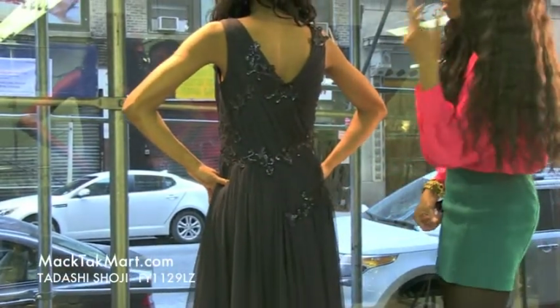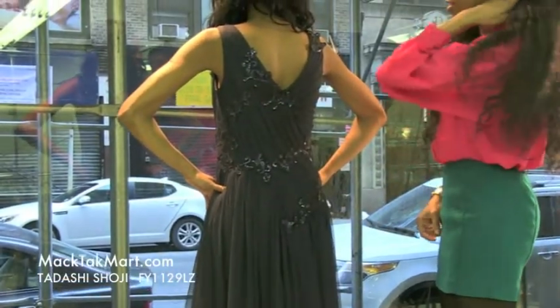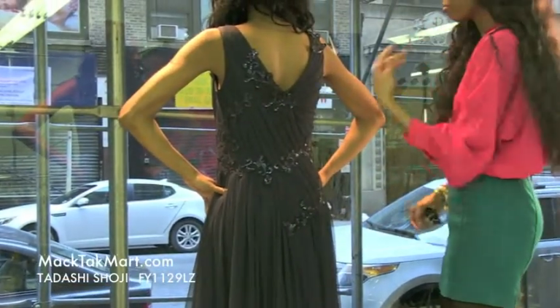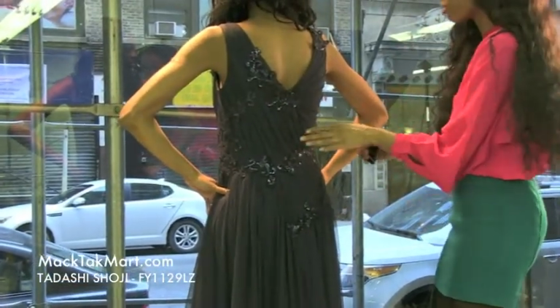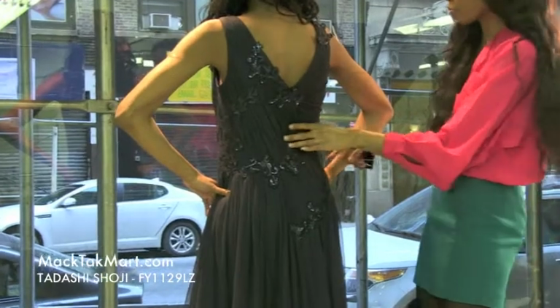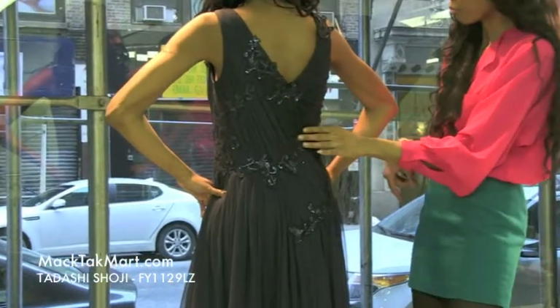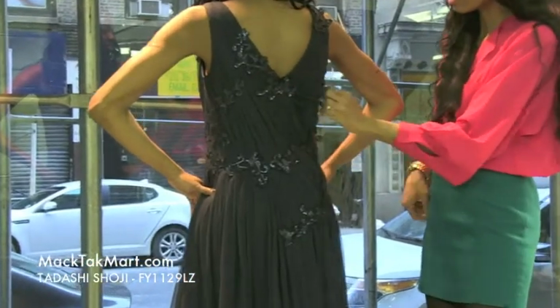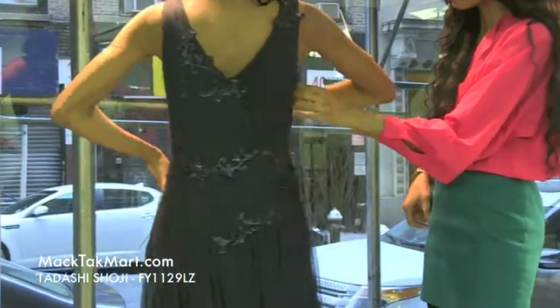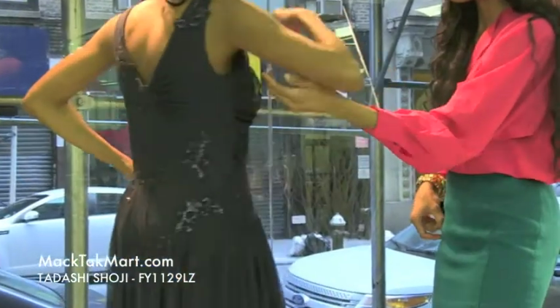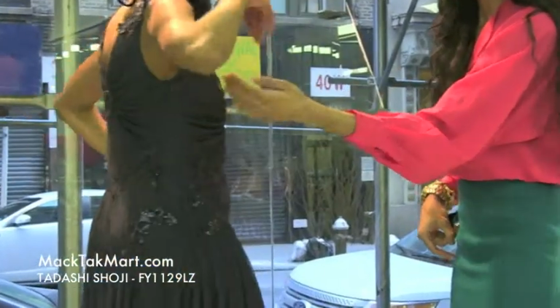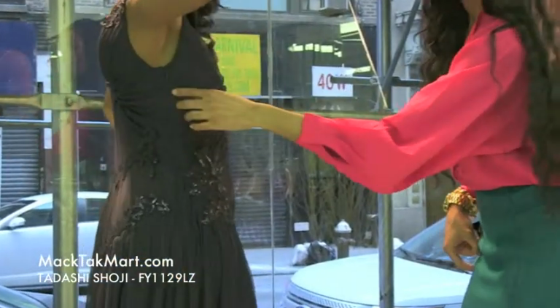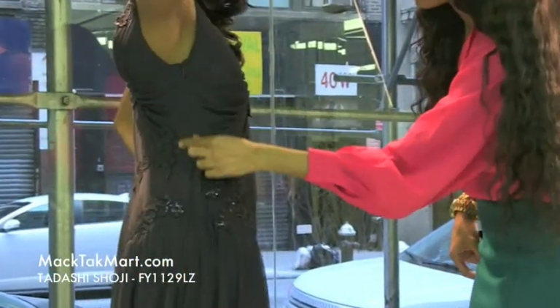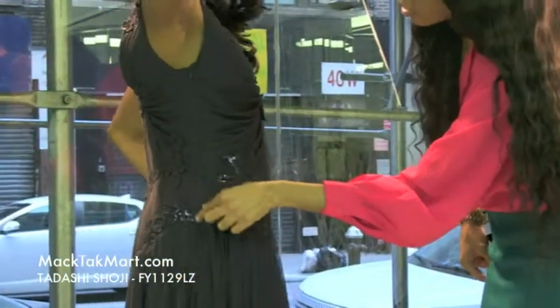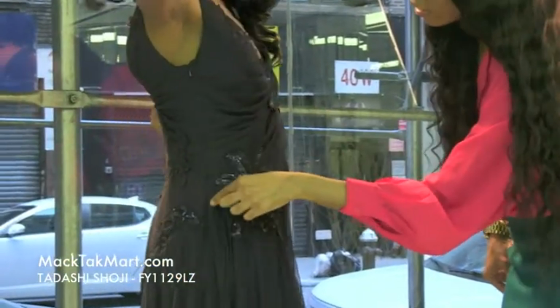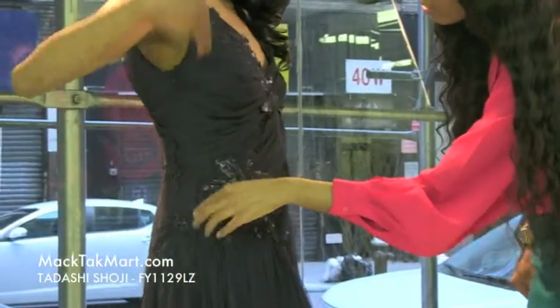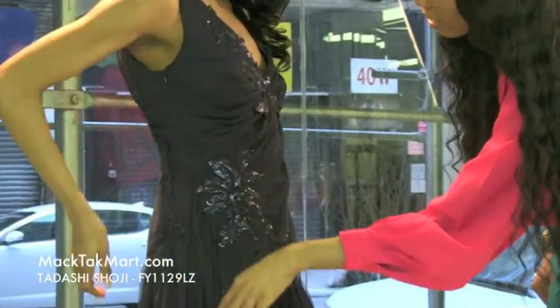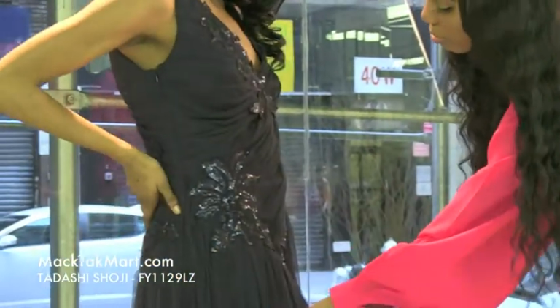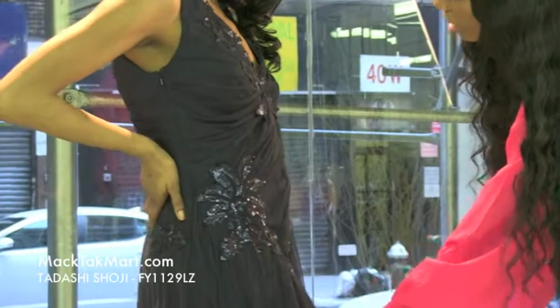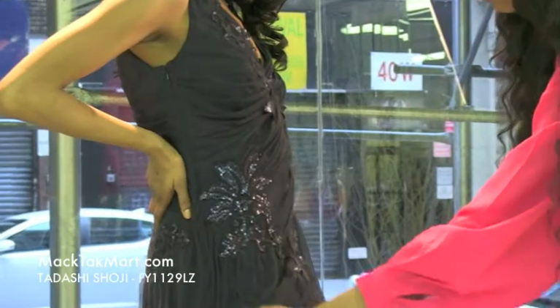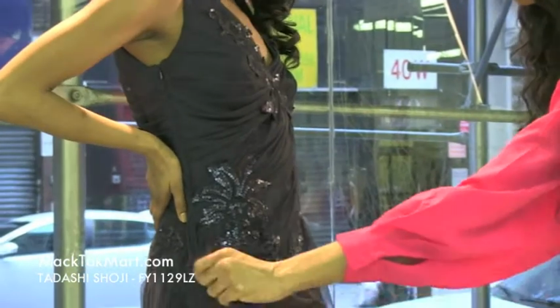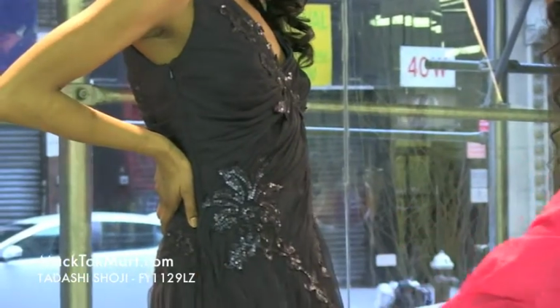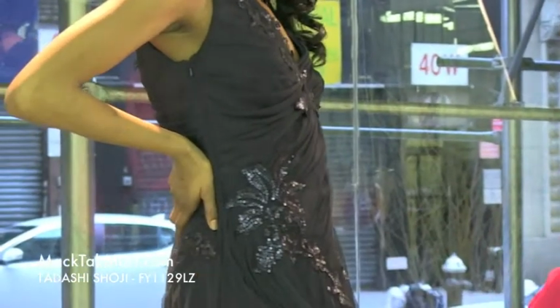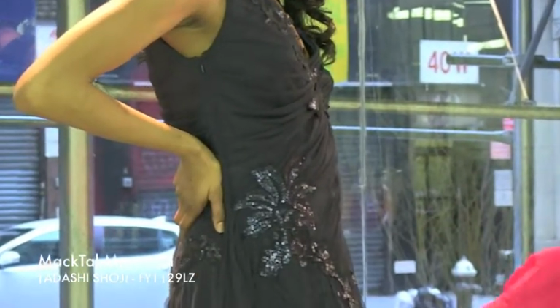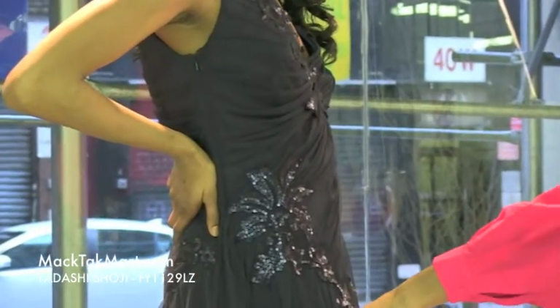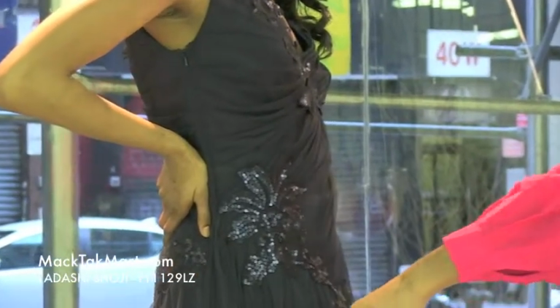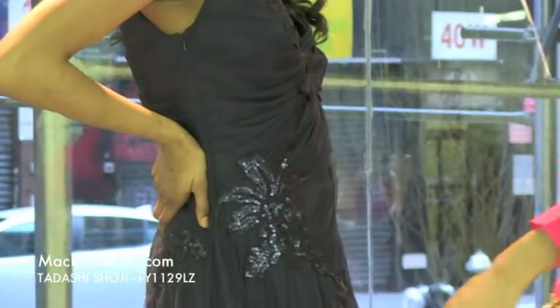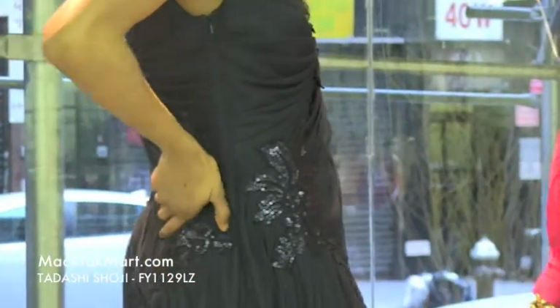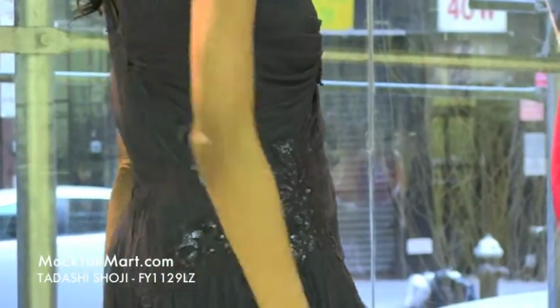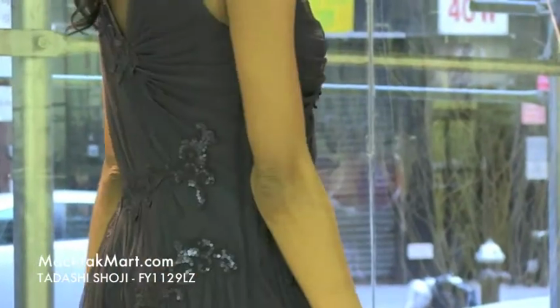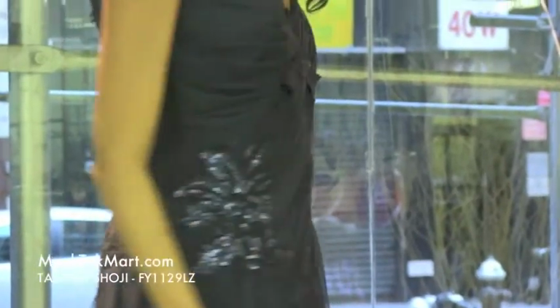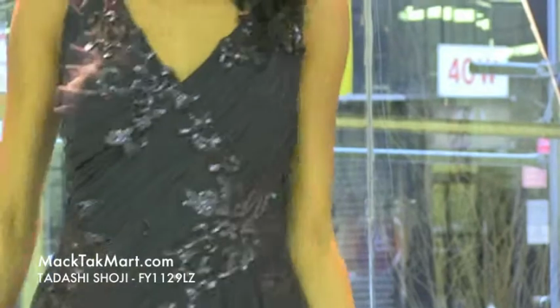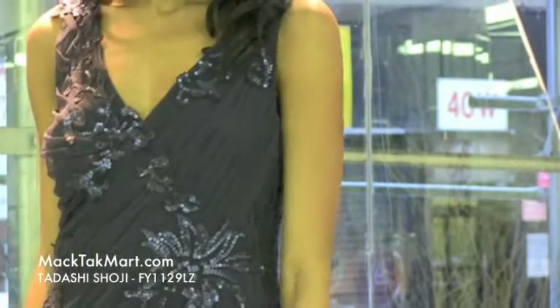The zipper is transparent — you cannot see the zipper whatsoever — so this dress is definitely going to make a statement when you step in, when you enter and exit a room.